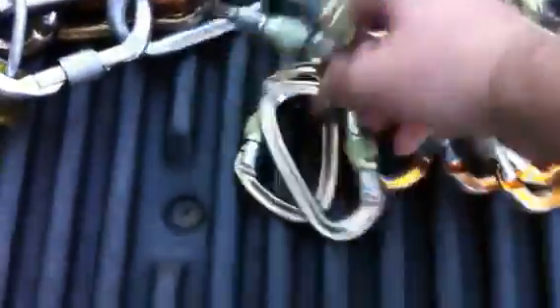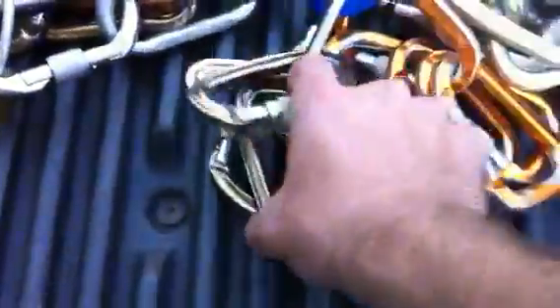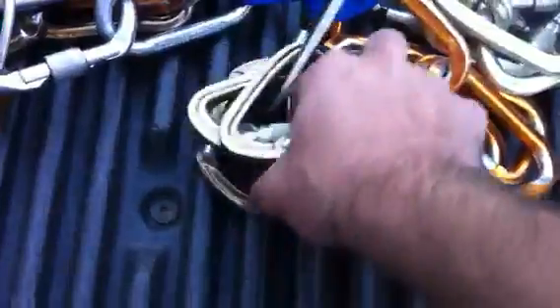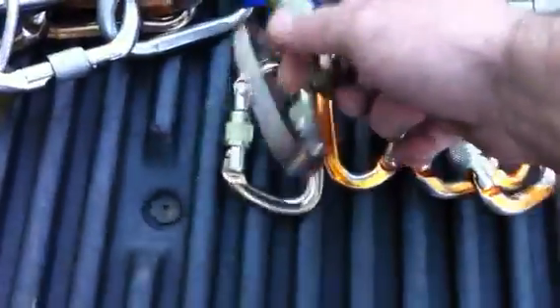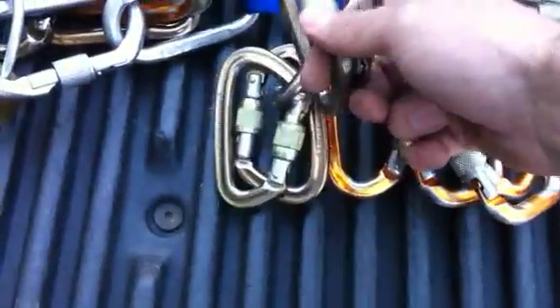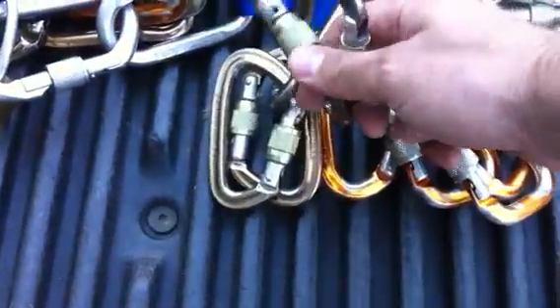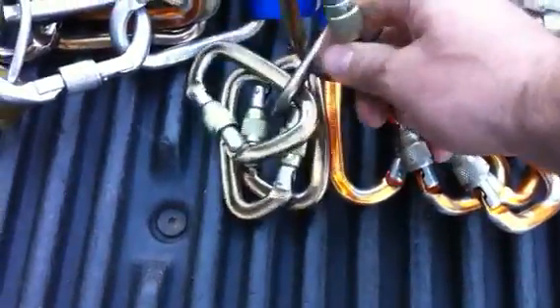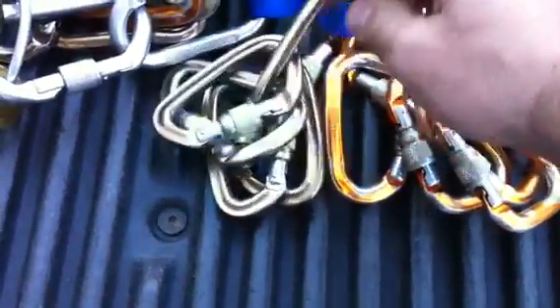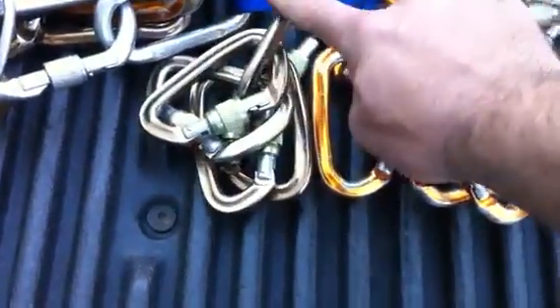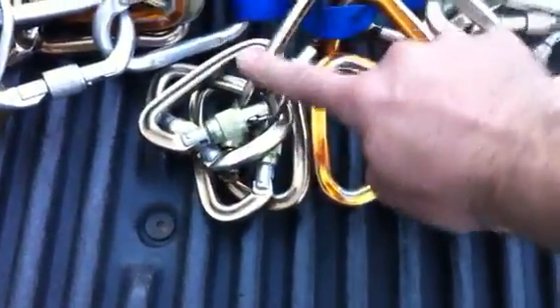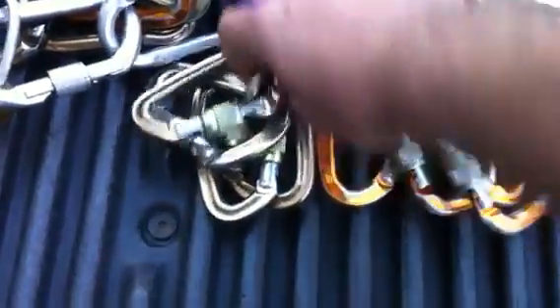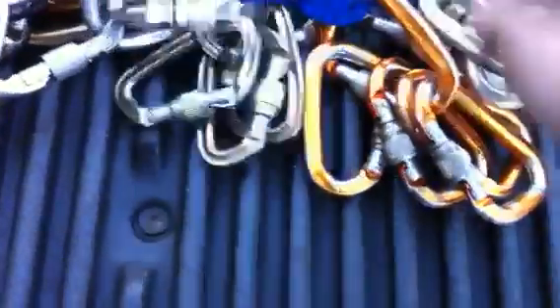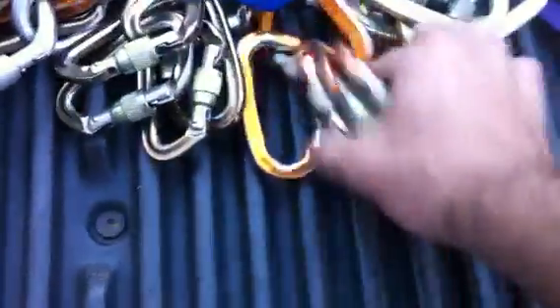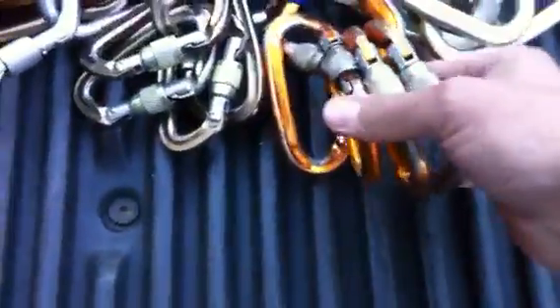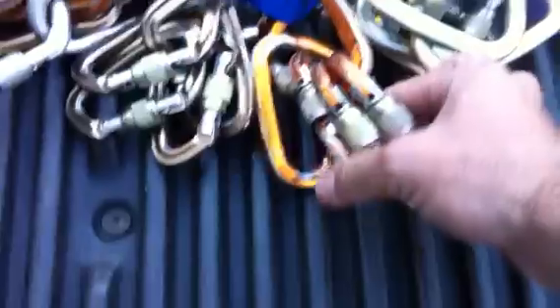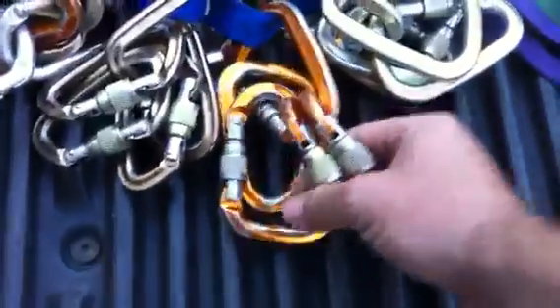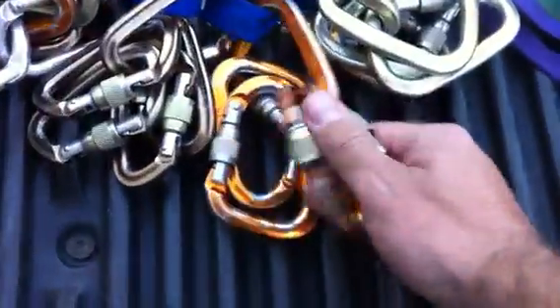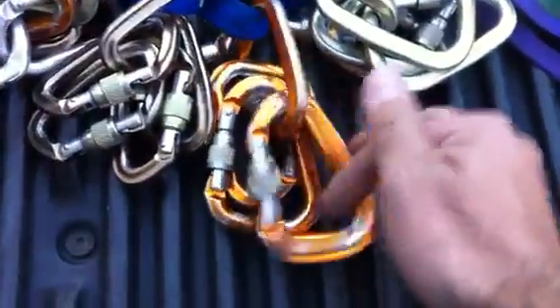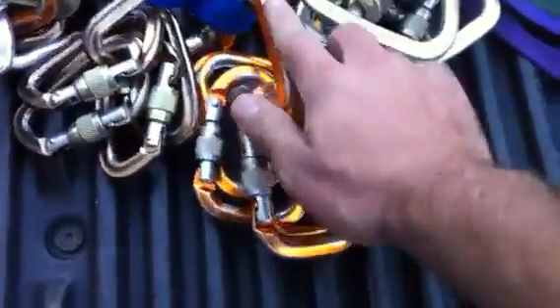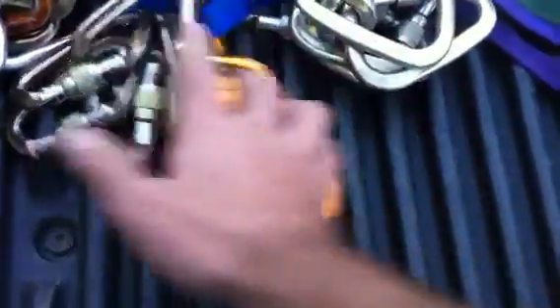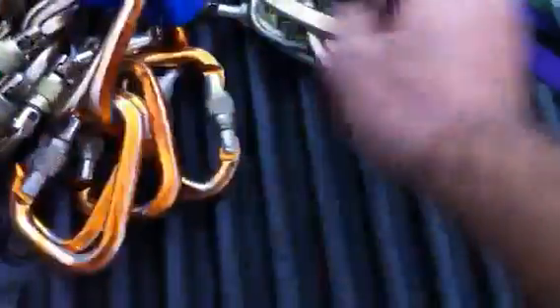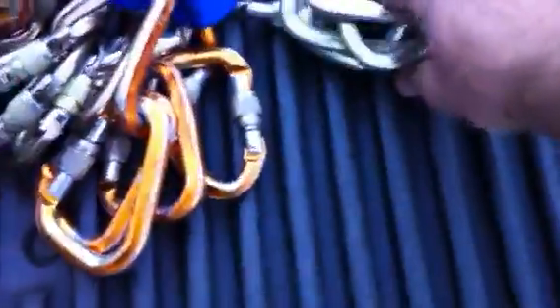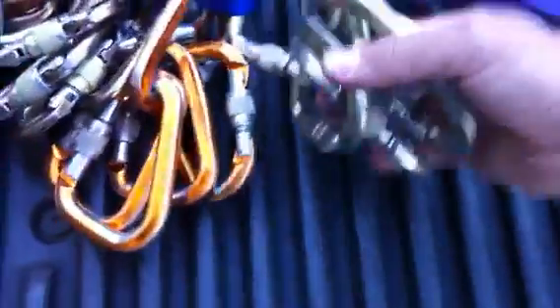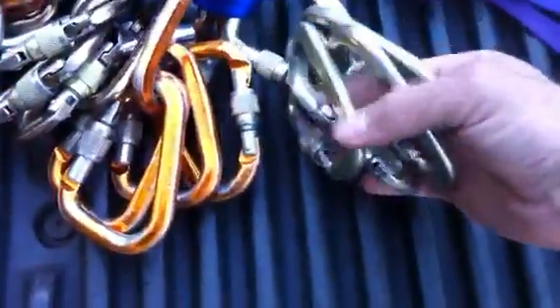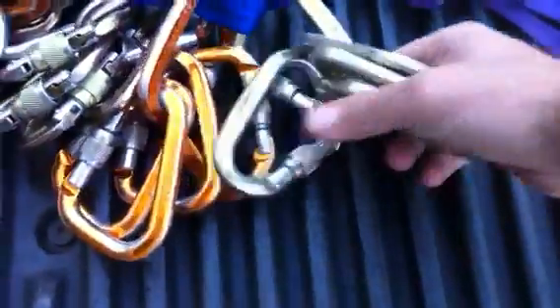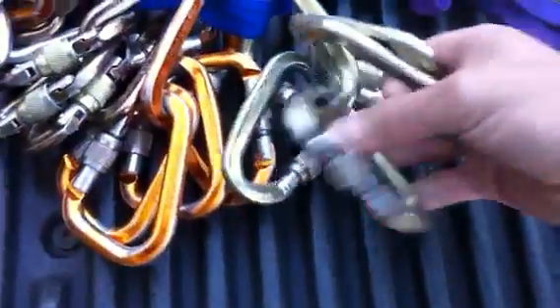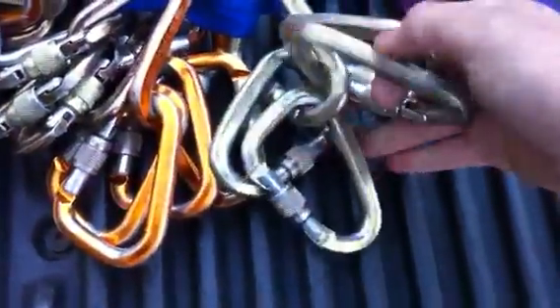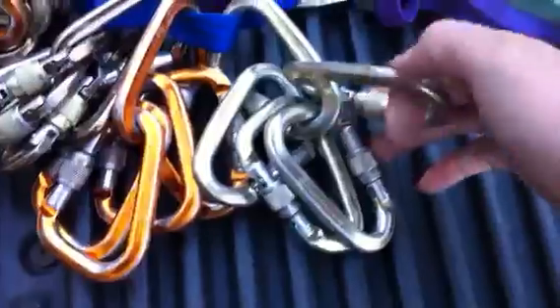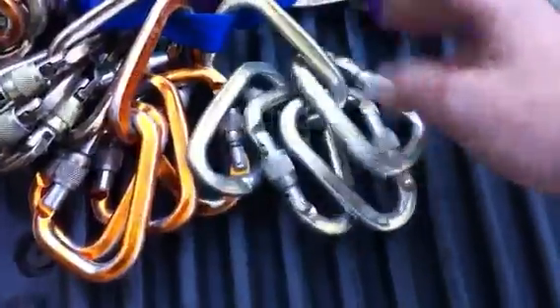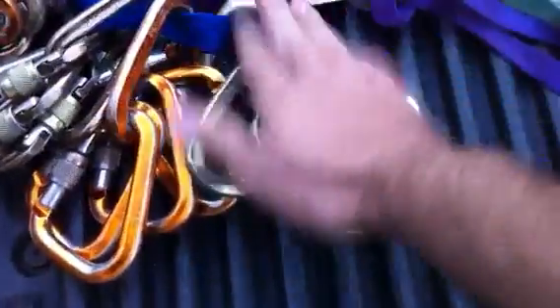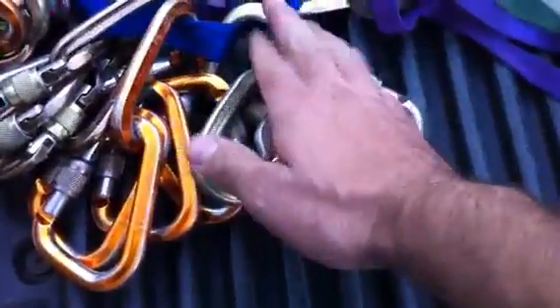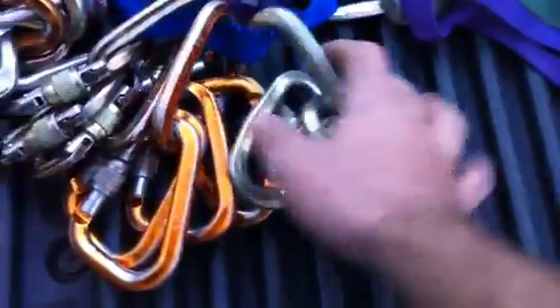We have three bundles of locking carabiners. Each bundle has five — counting out five in the first bundle, five in the second, and five in the third.